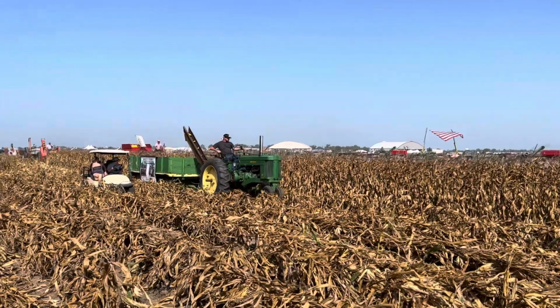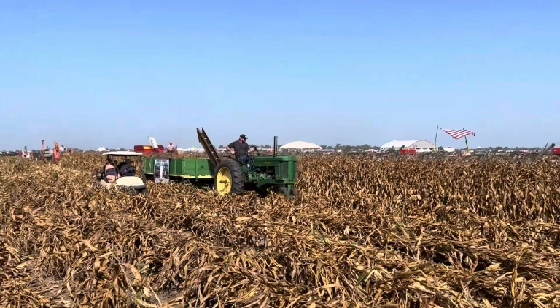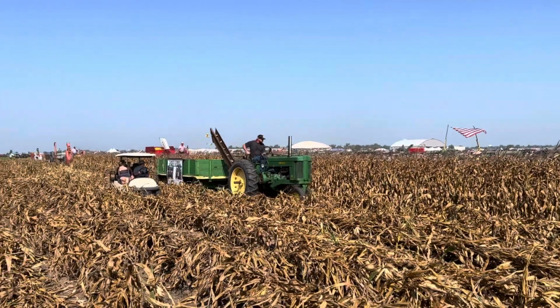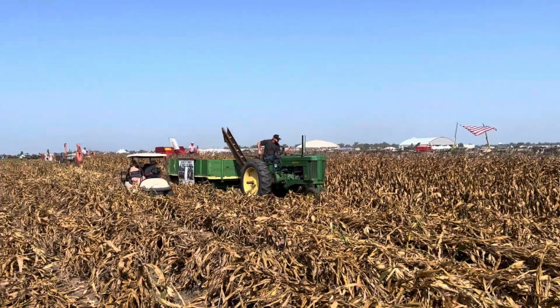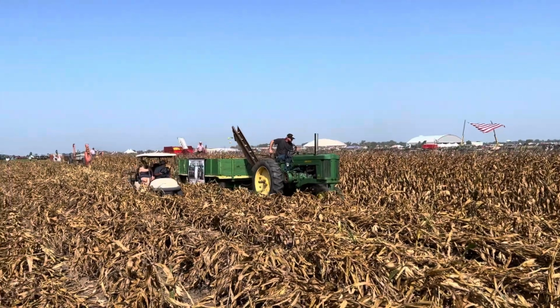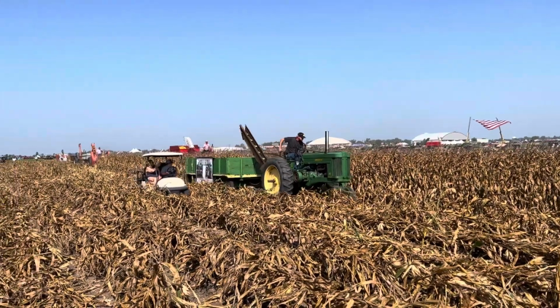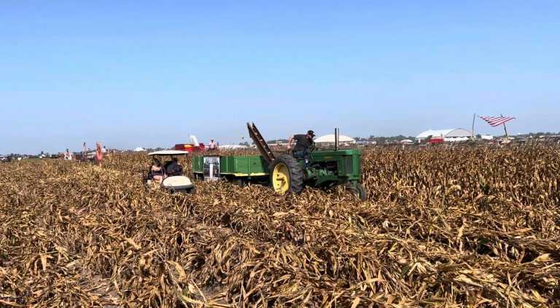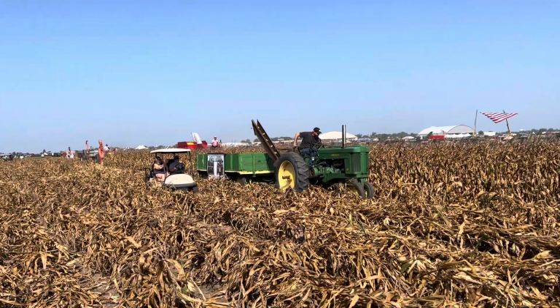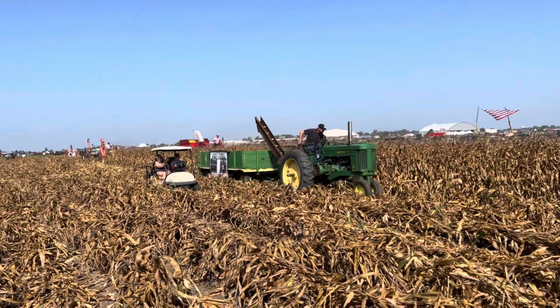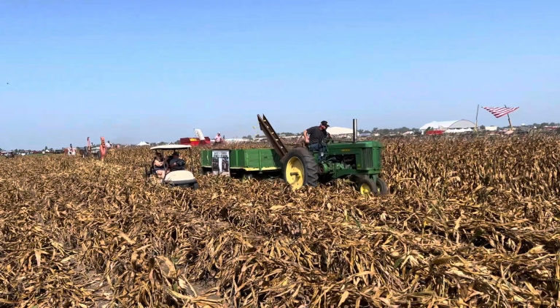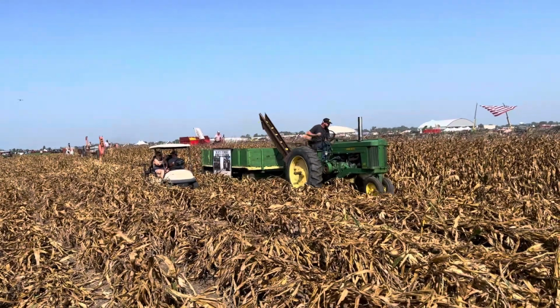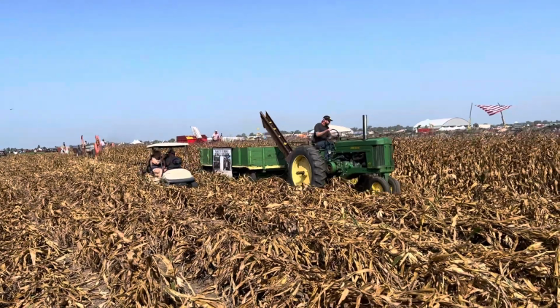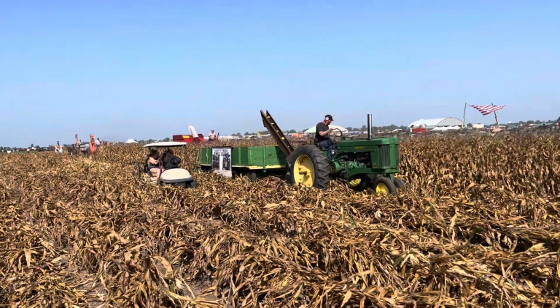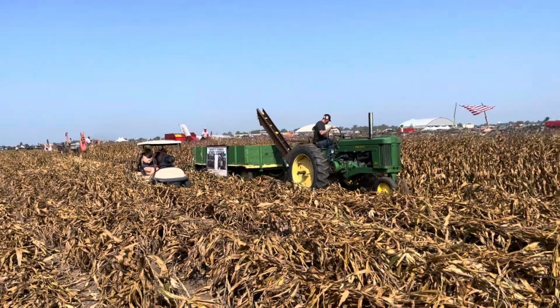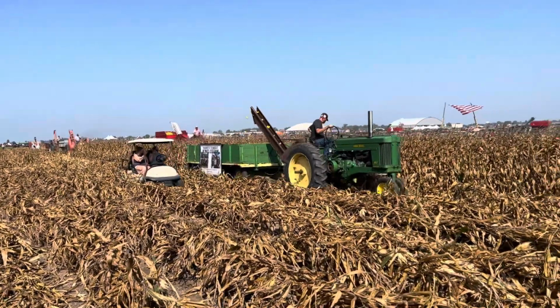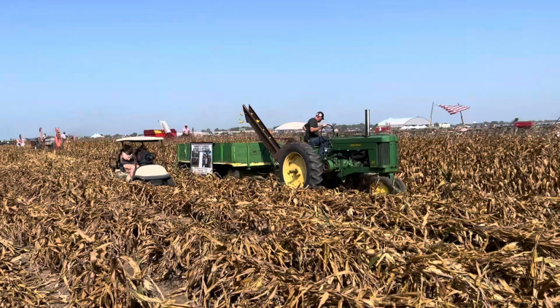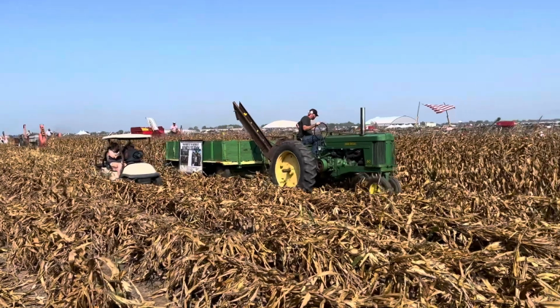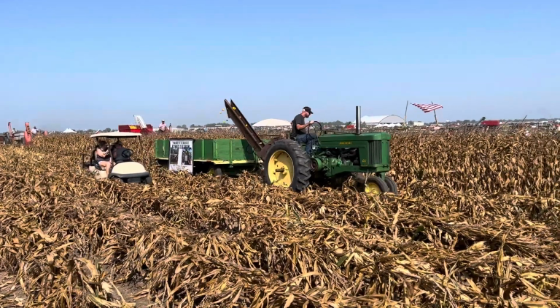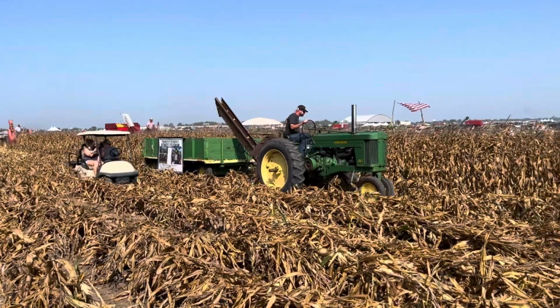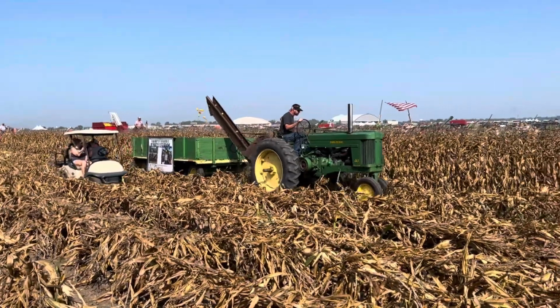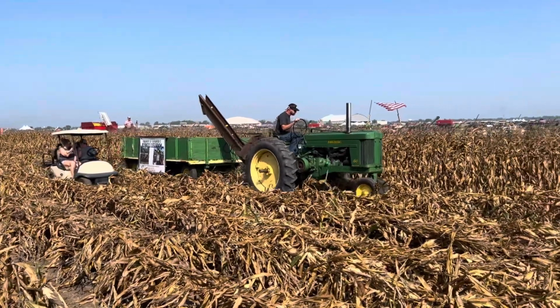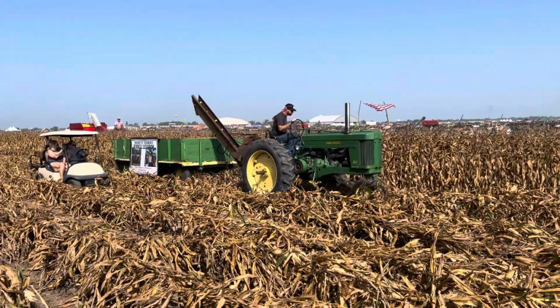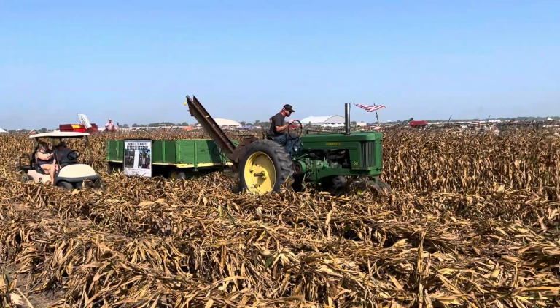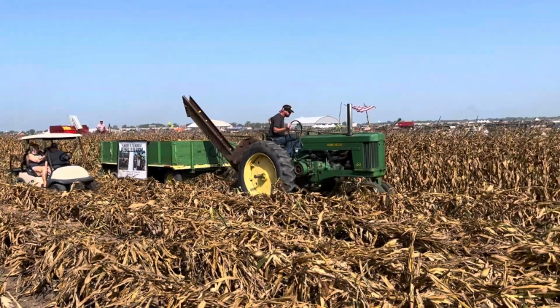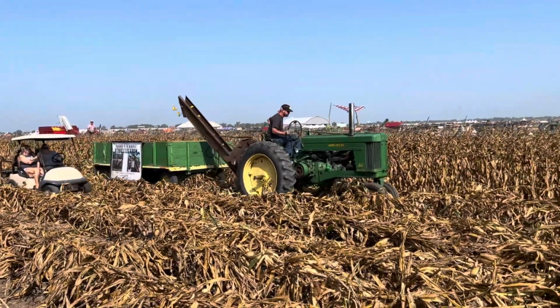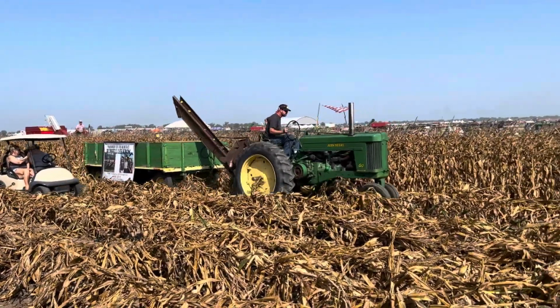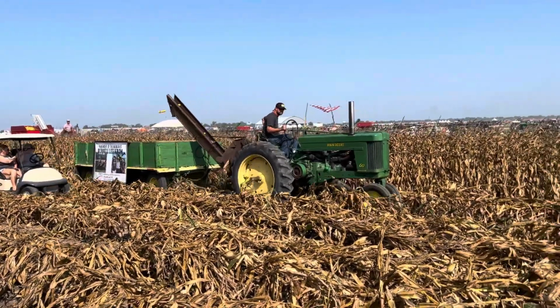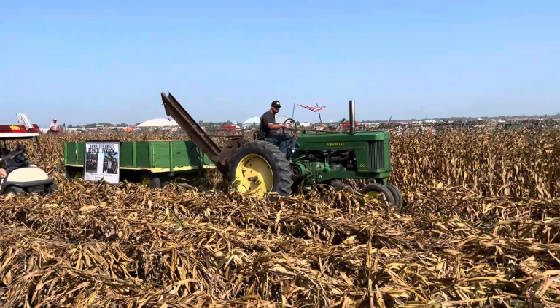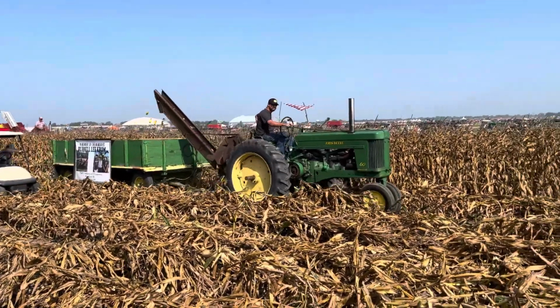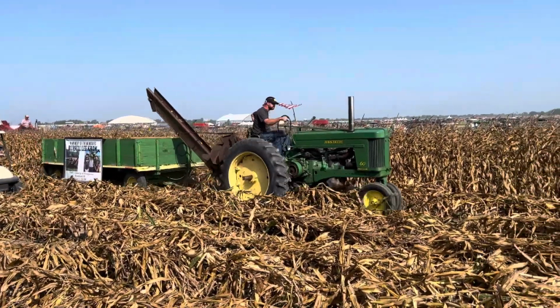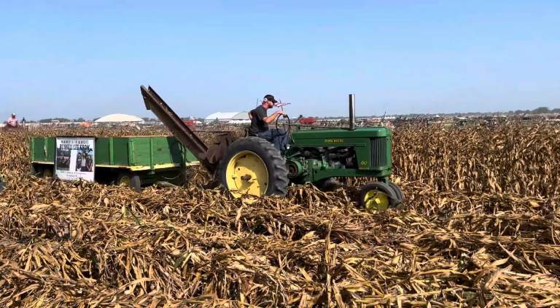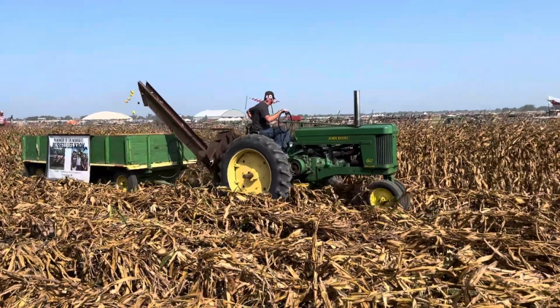We're here today at the 2023 Half Century of Progress show, starting out with a corn-picking John Deere 60.